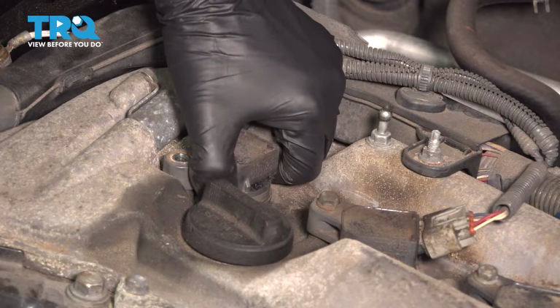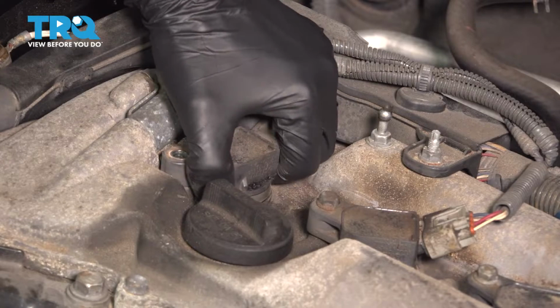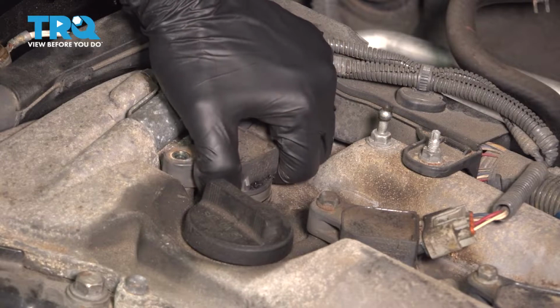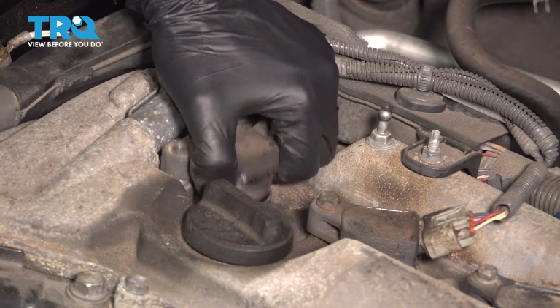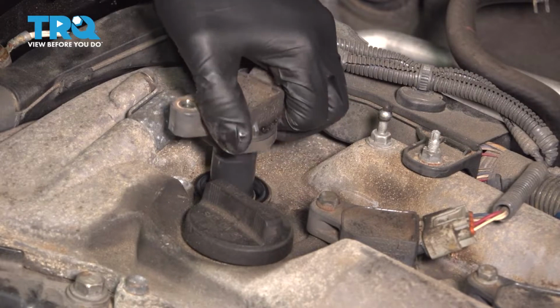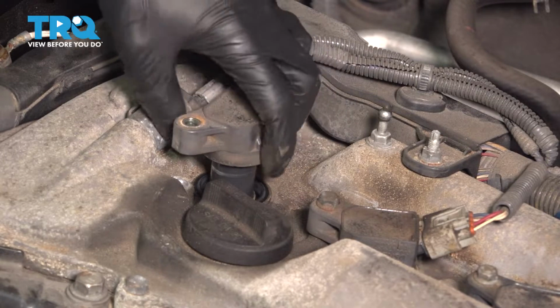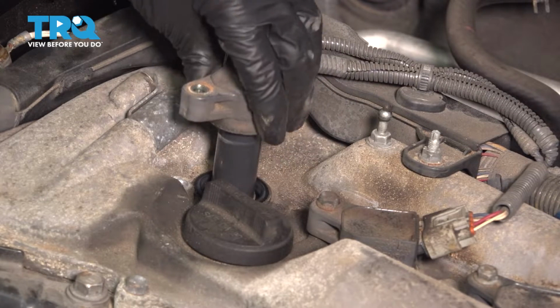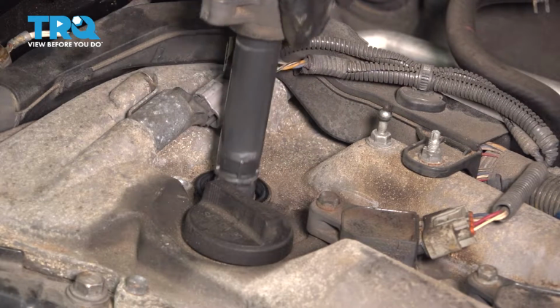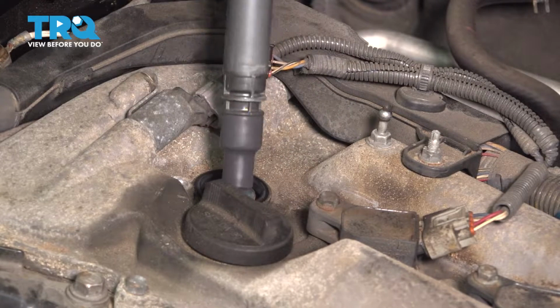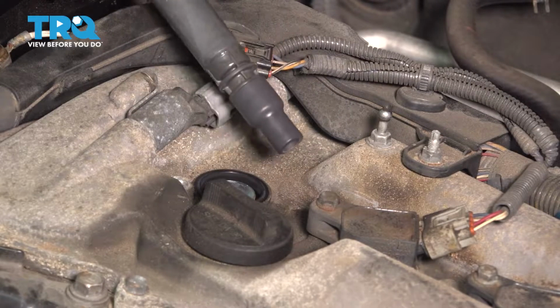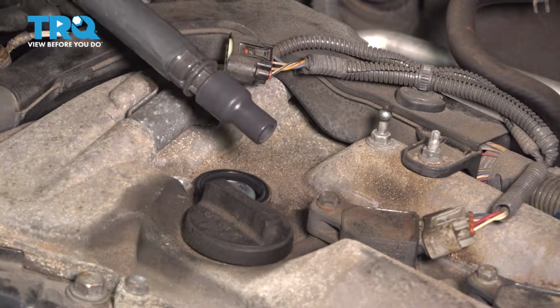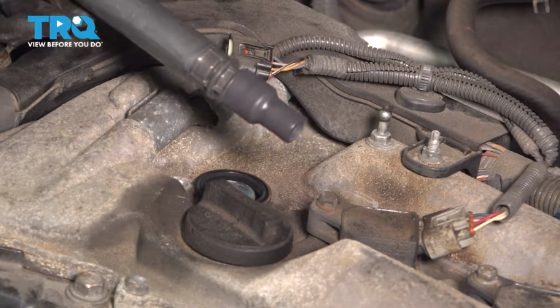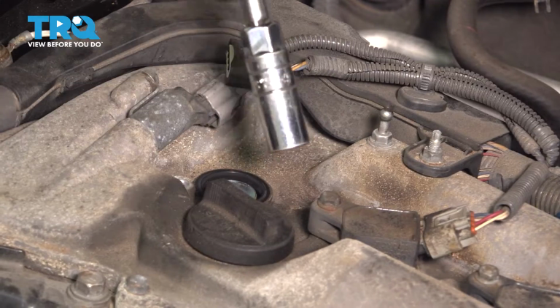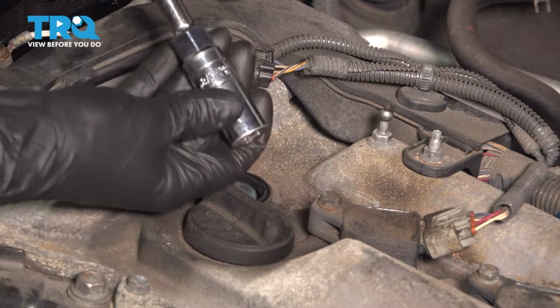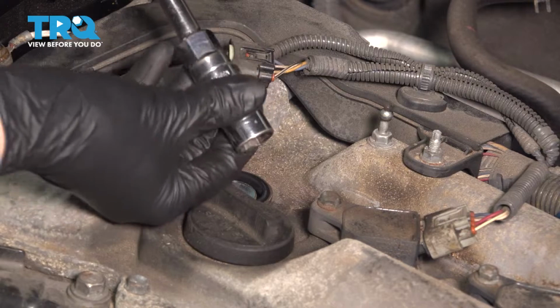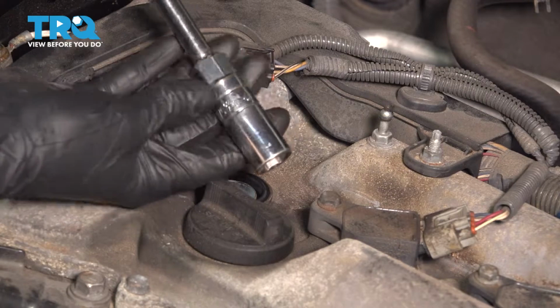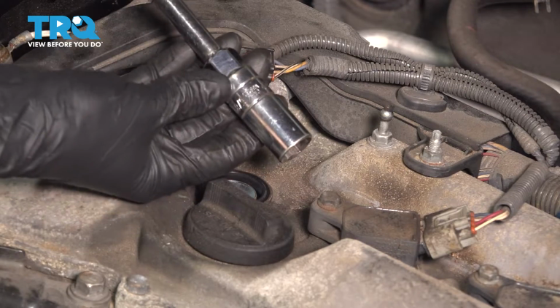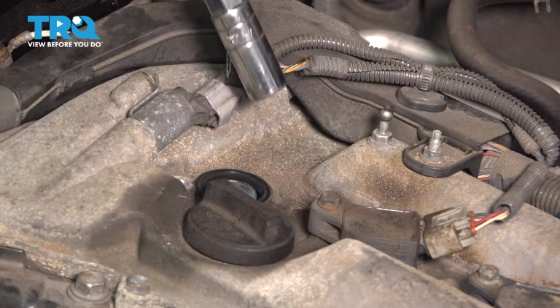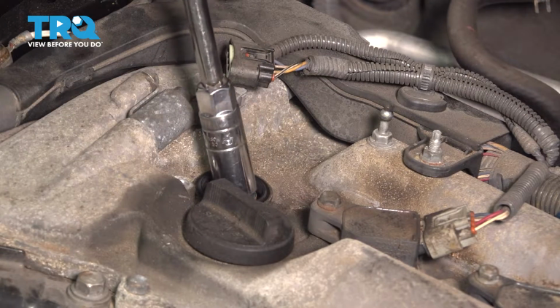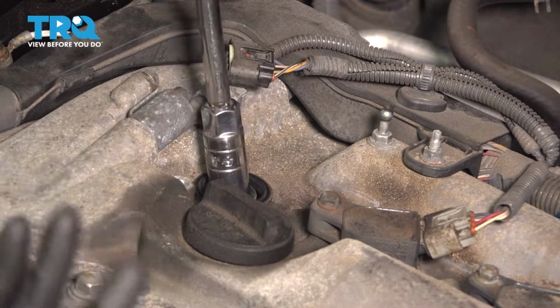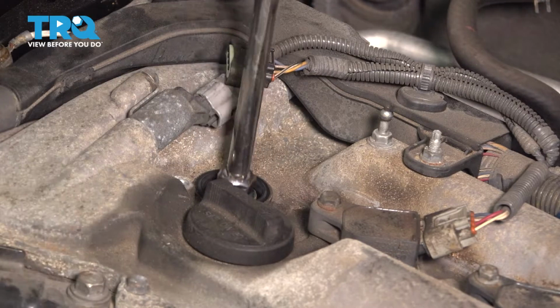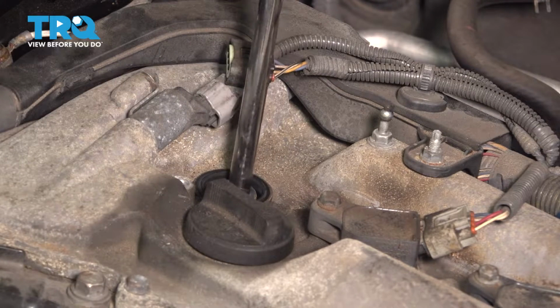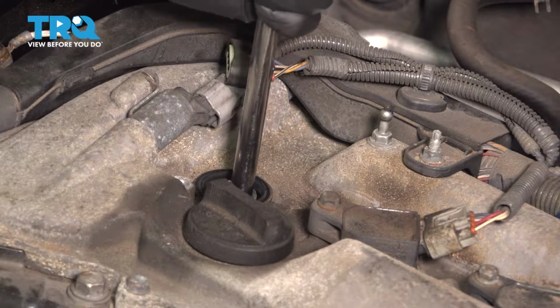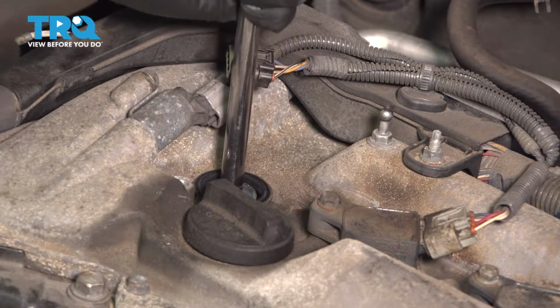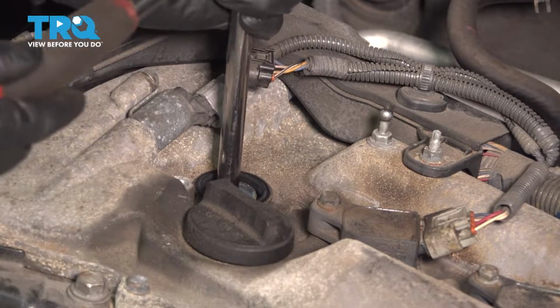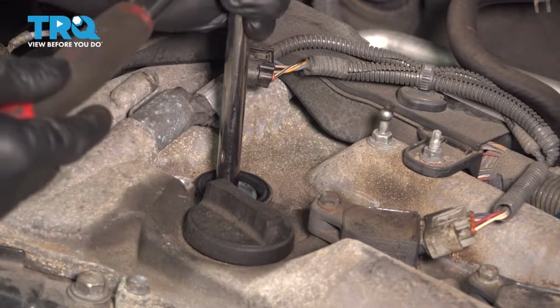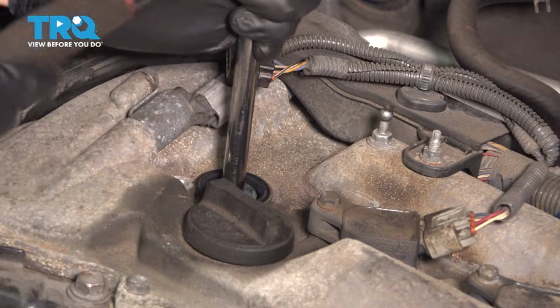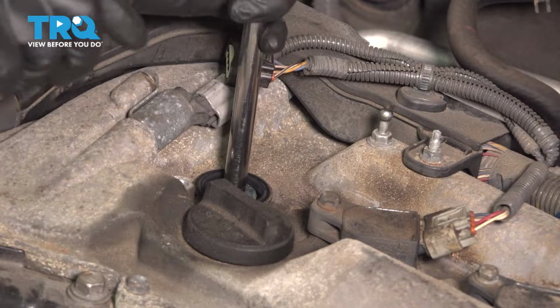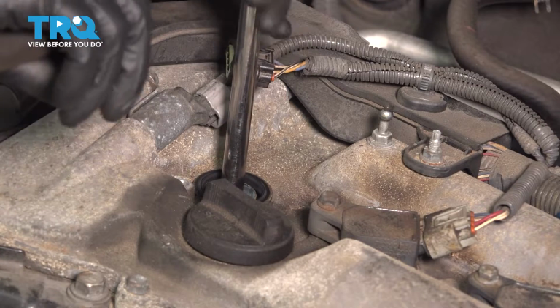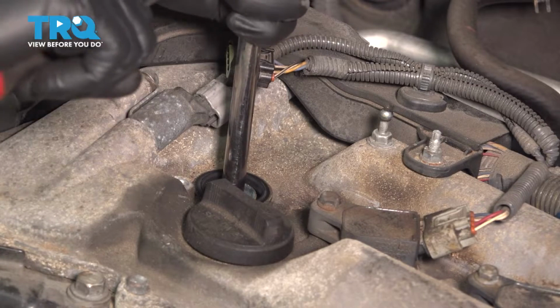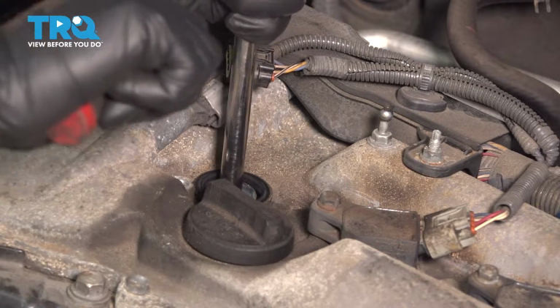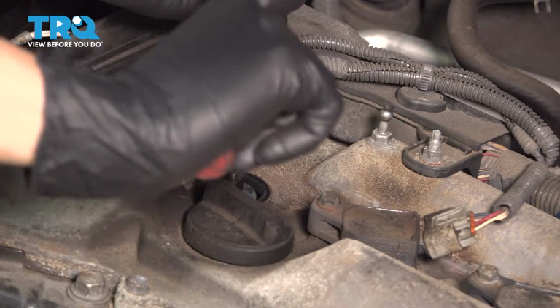Mine looks pretty good, so I'm just going to pull up on this ignition coil. There it is. Now get yourself a spark plug socket. This is a 5/8ths — you can also use a 16 millimeter. Drop it down onto the spark plug to break it free.